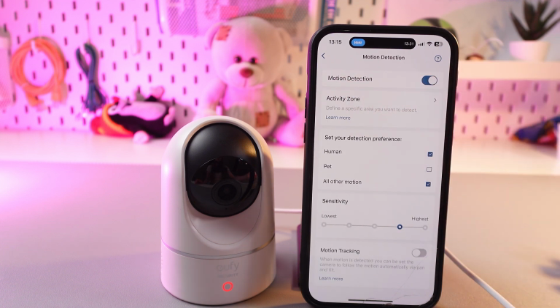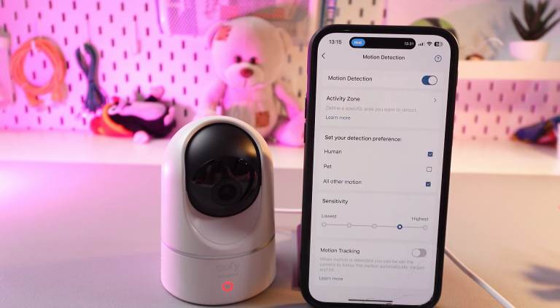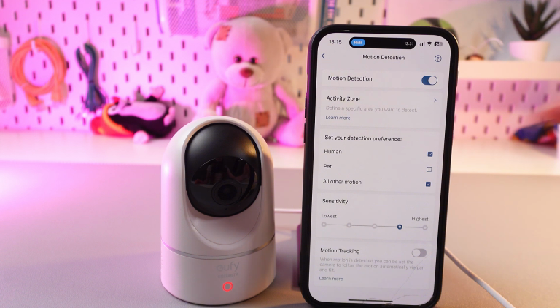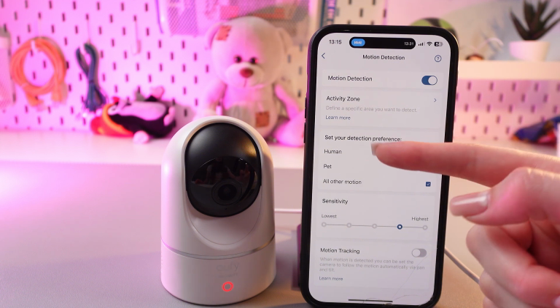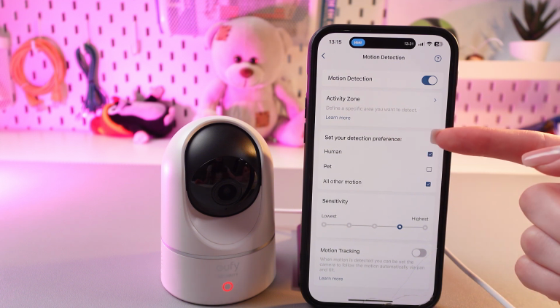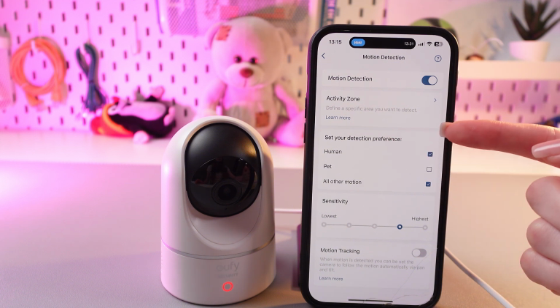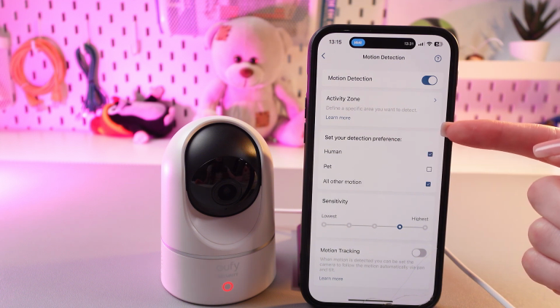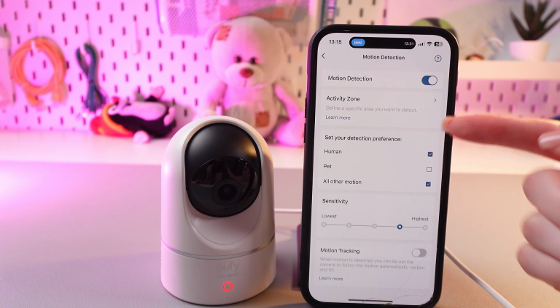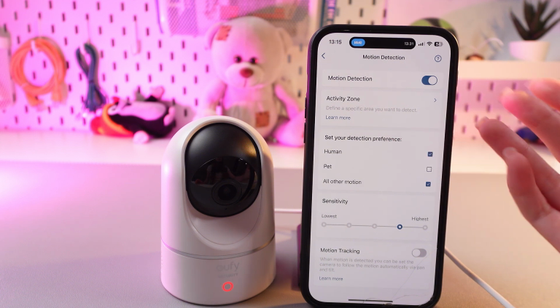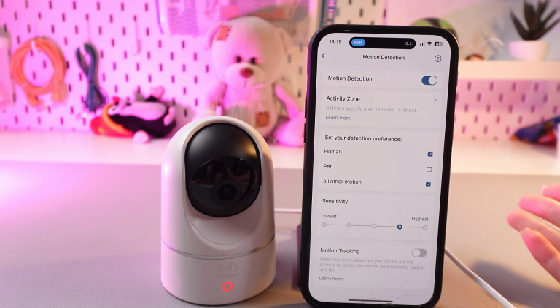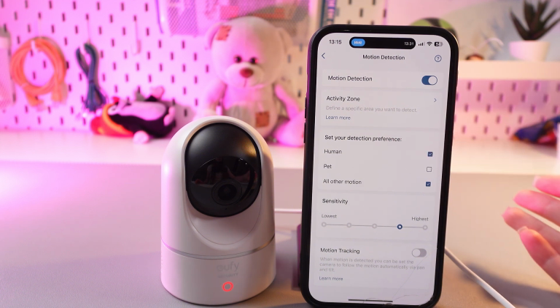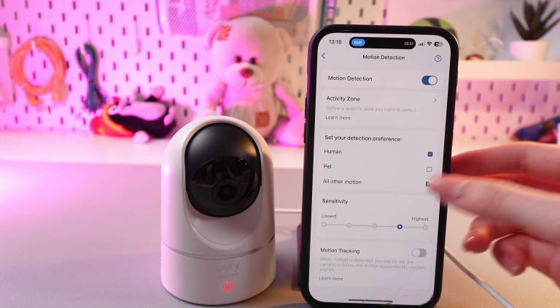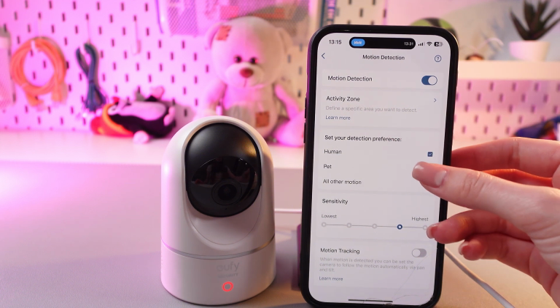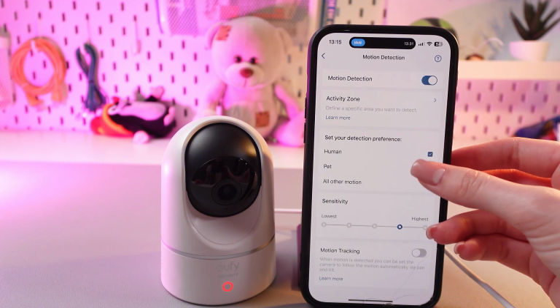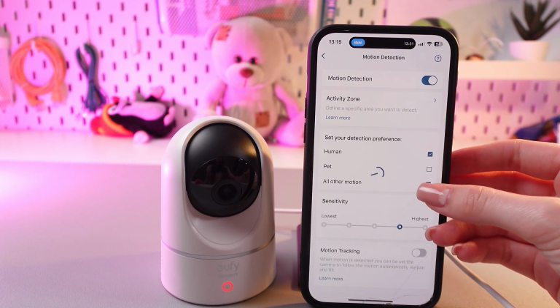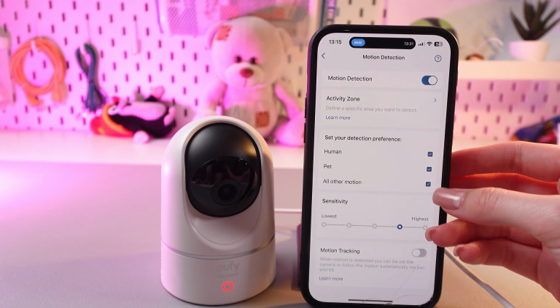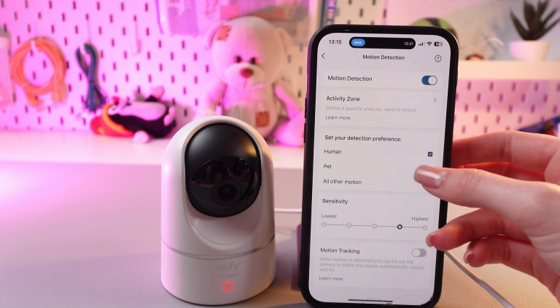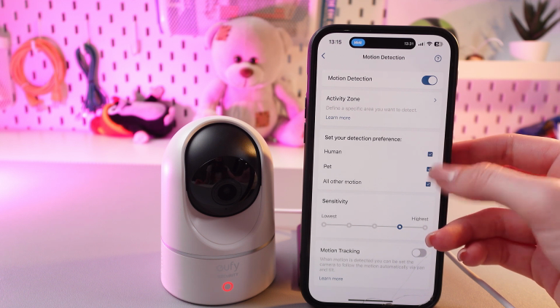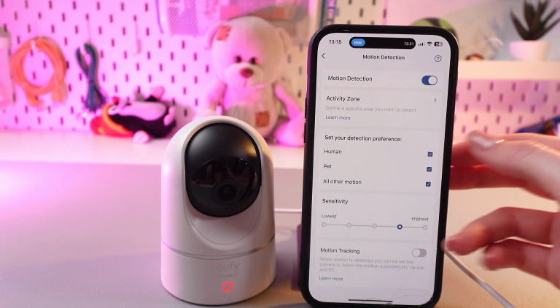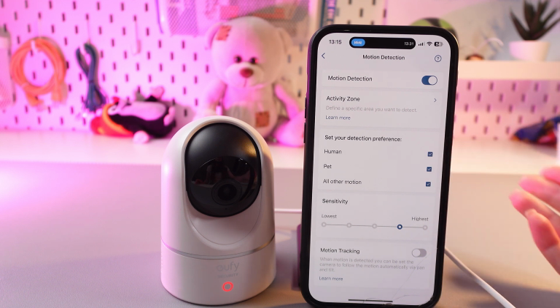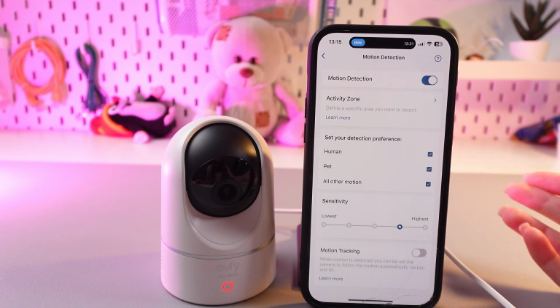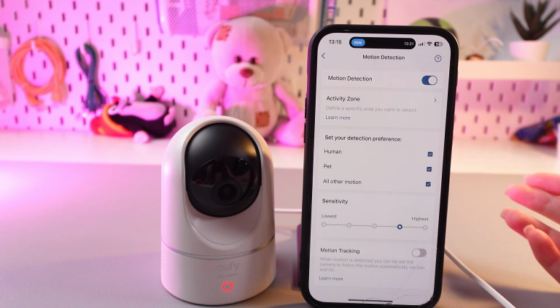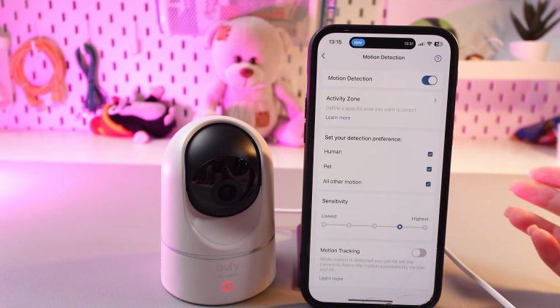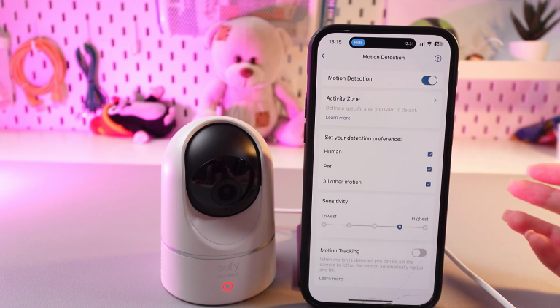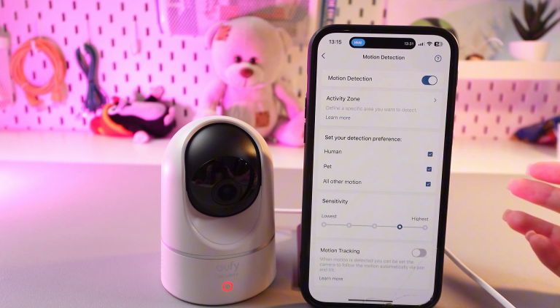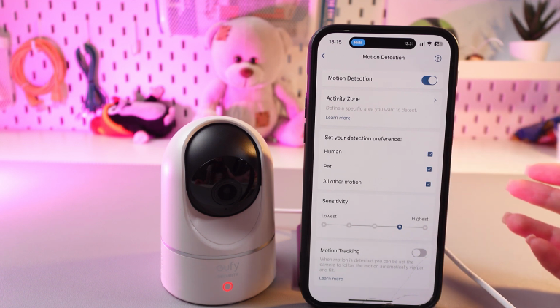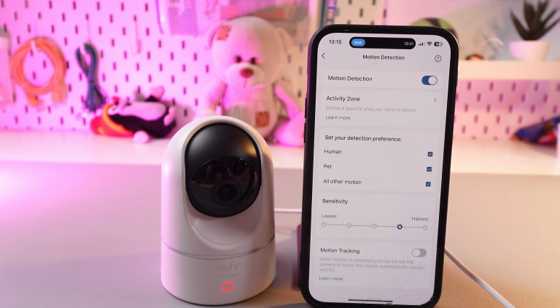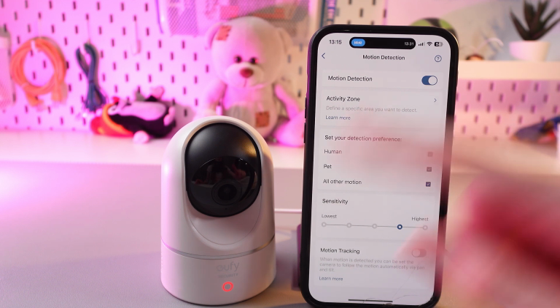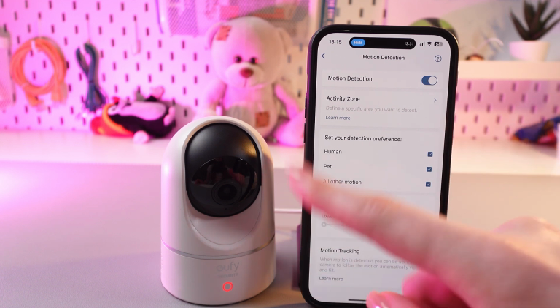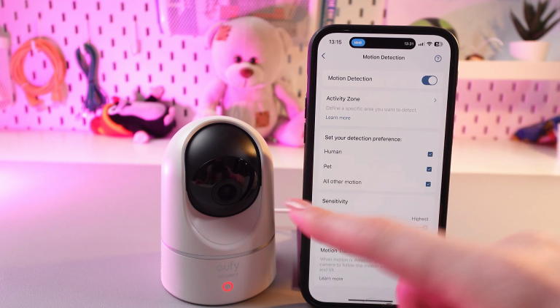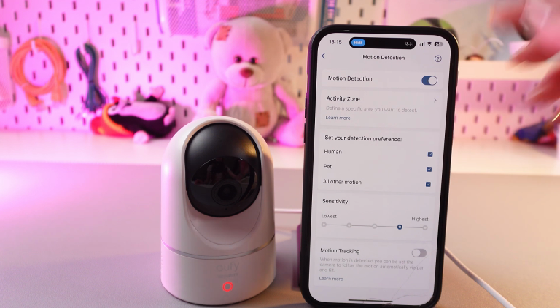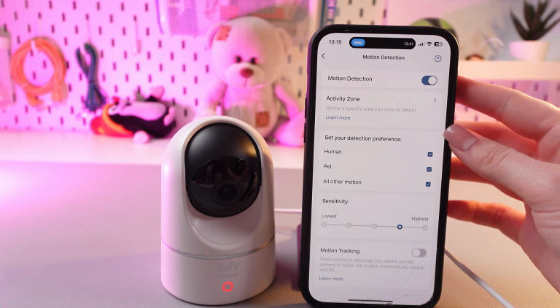After this, you can set your detection preference. So if you have any pets, you can tap here so this checkmark will appear, and now you will receive notifications when the pet is detected by this camera.